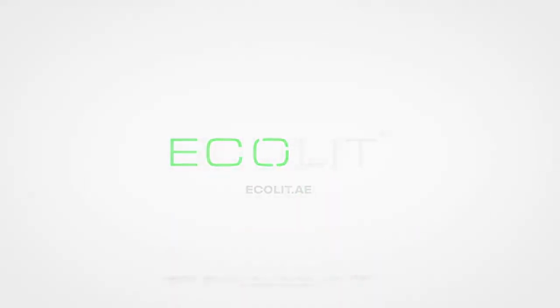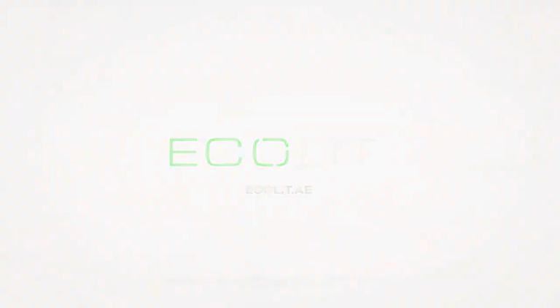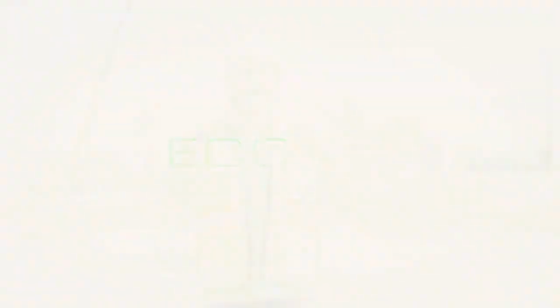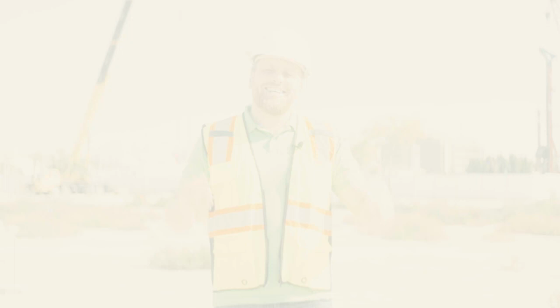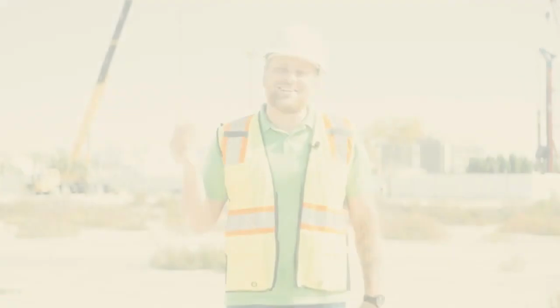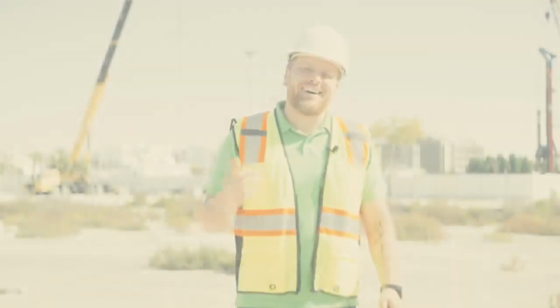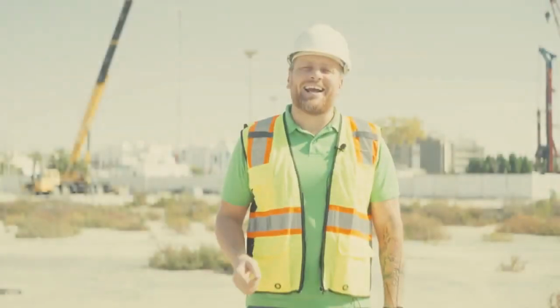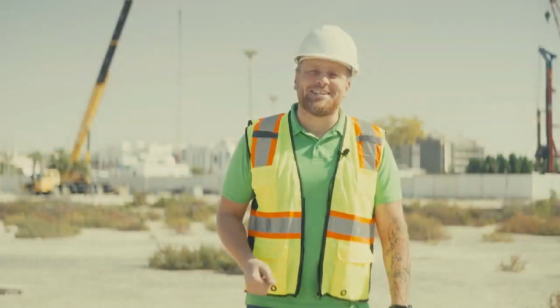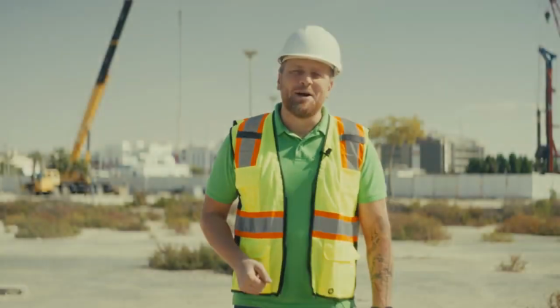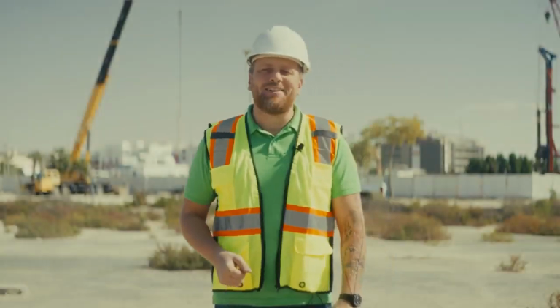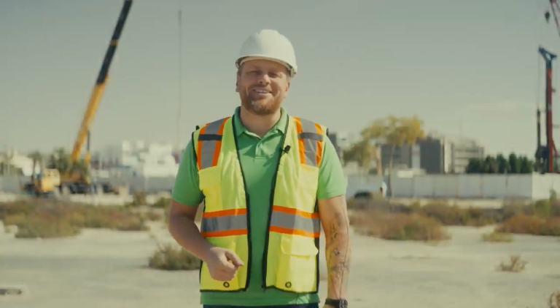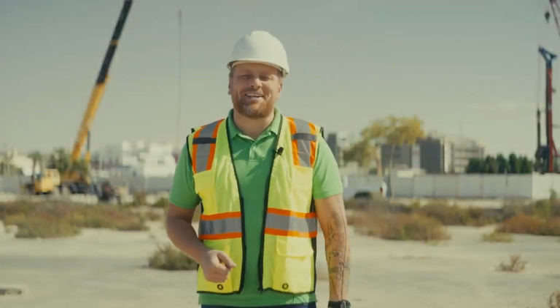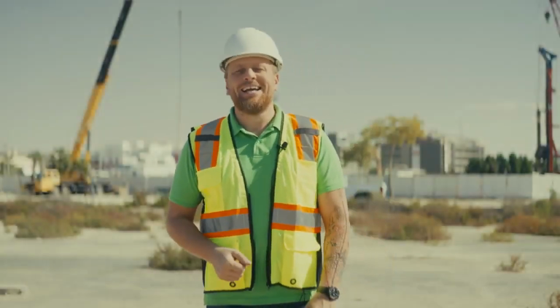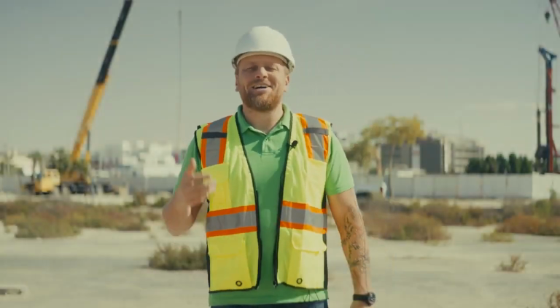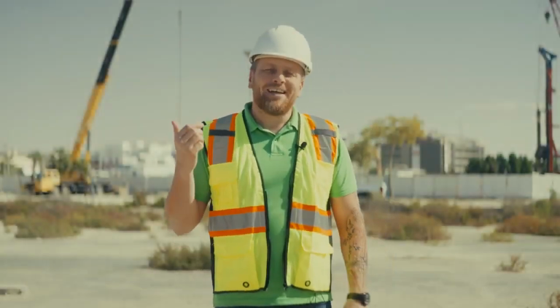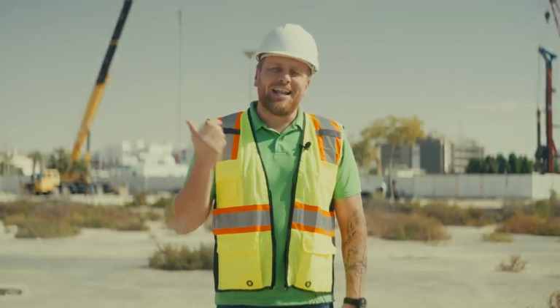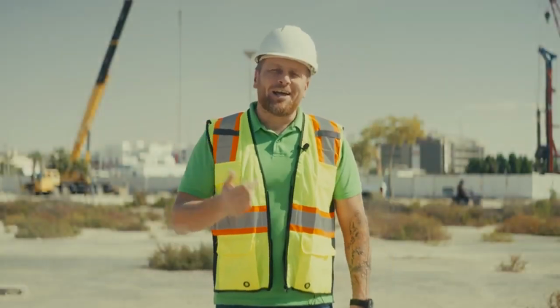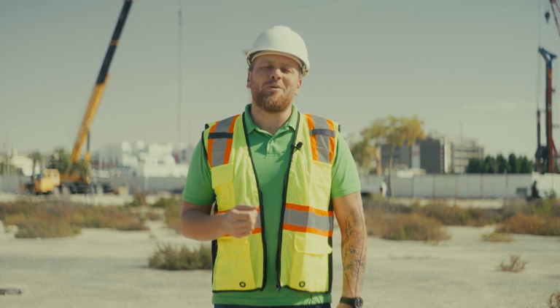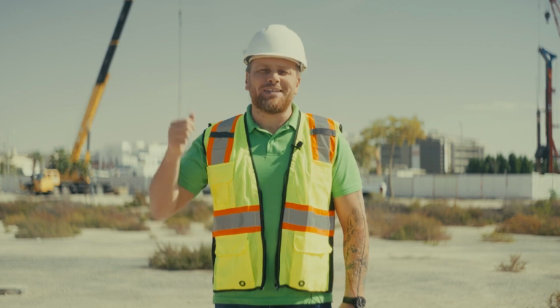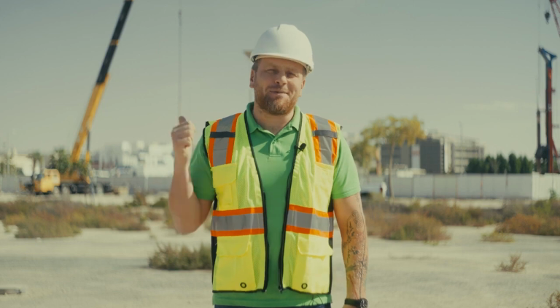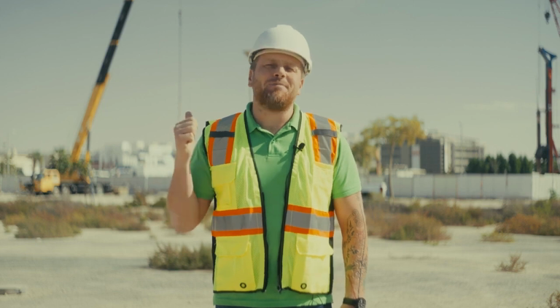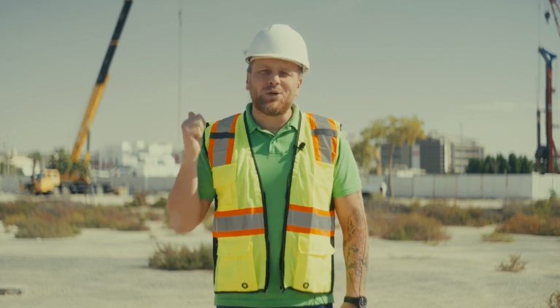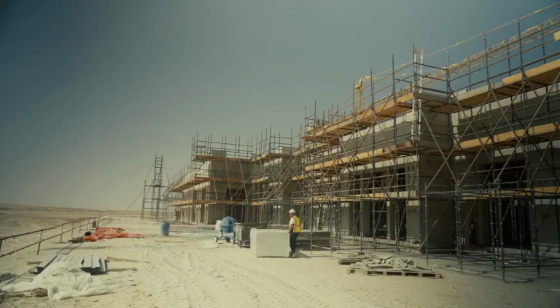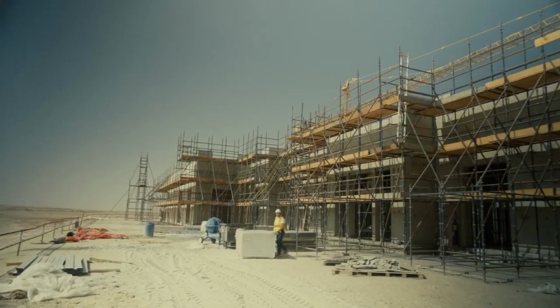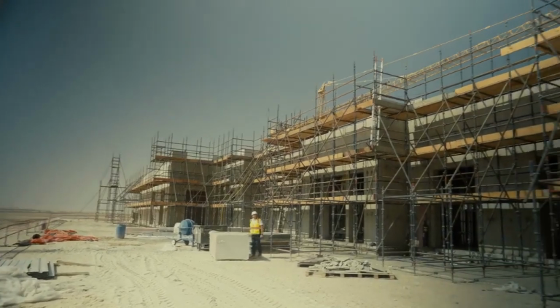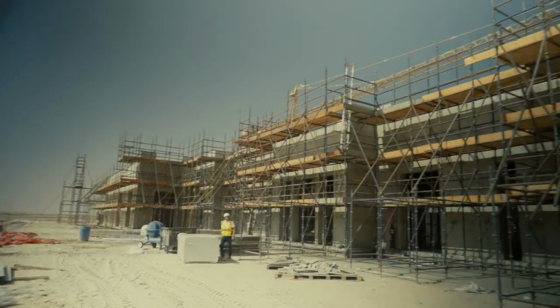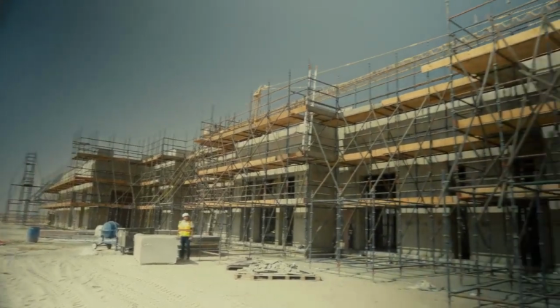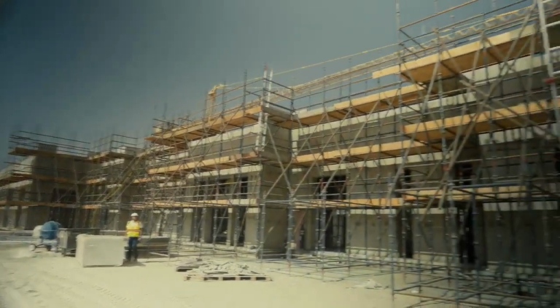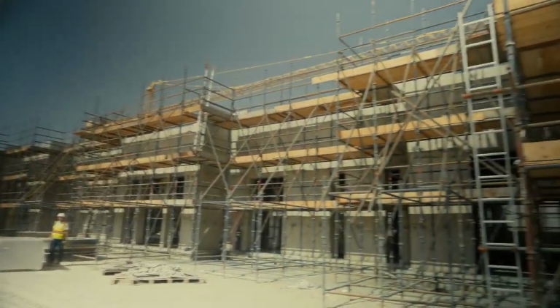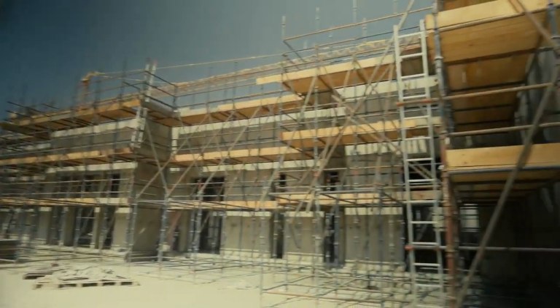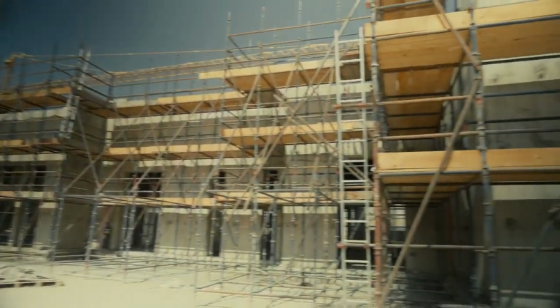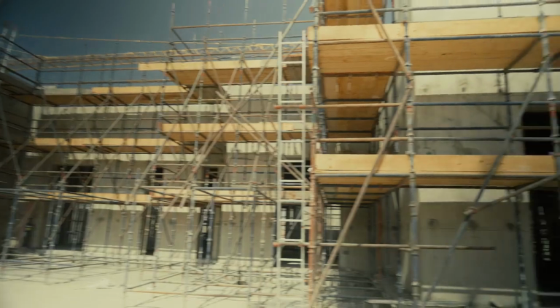Hi guys, Denis here, ECOLEED team, Building Contracting. Here we have in Abu Dhabi the hugest project ever in the history of the United Arab Emirates, and we are participating.